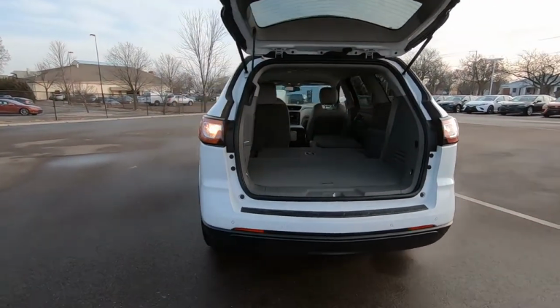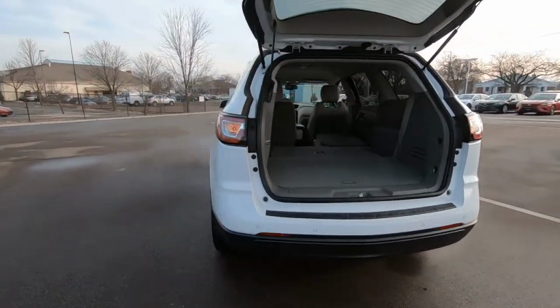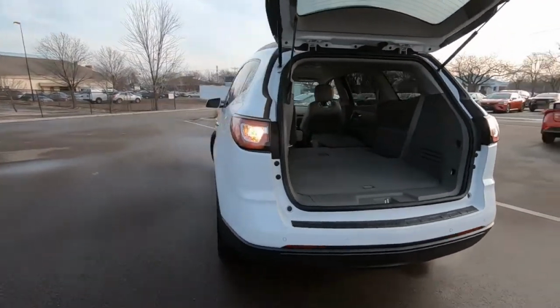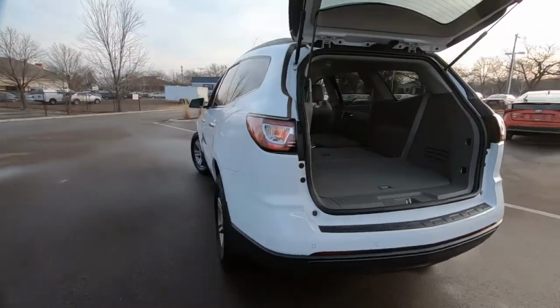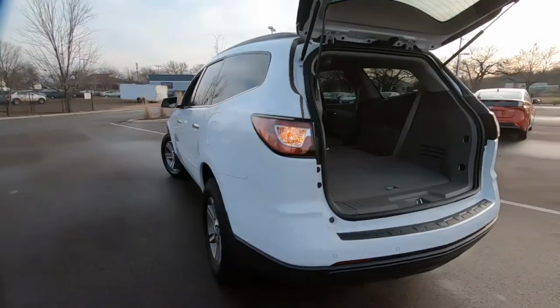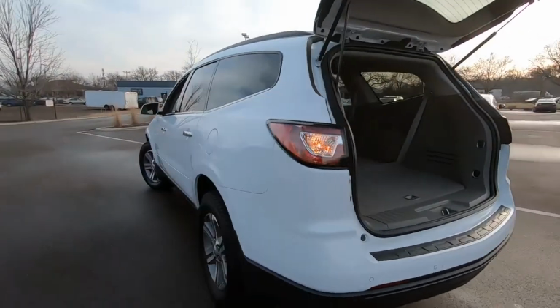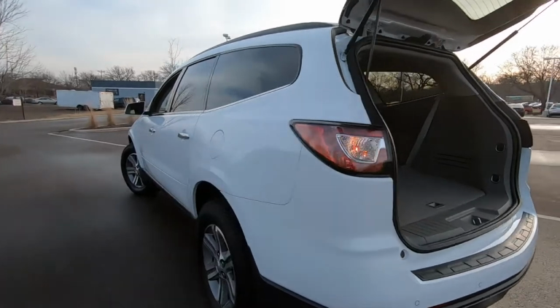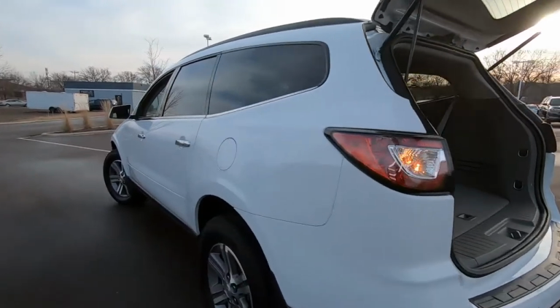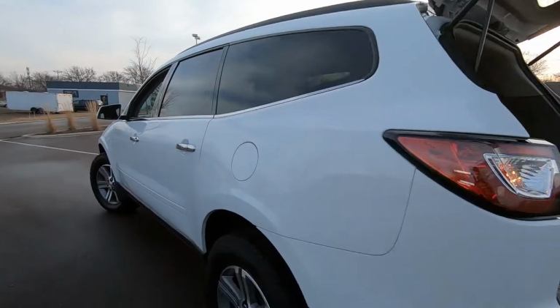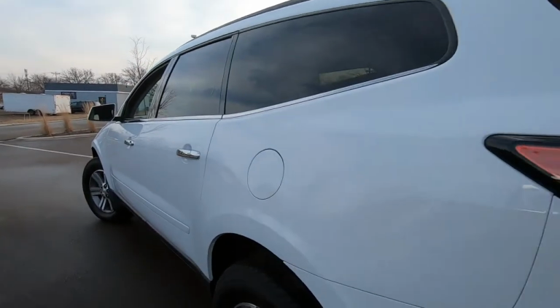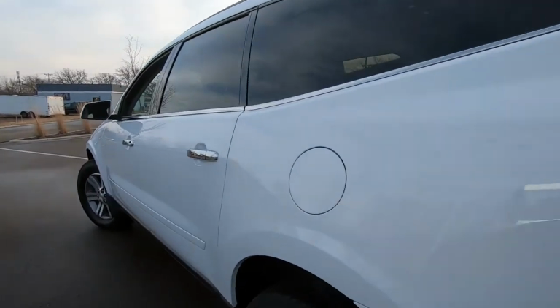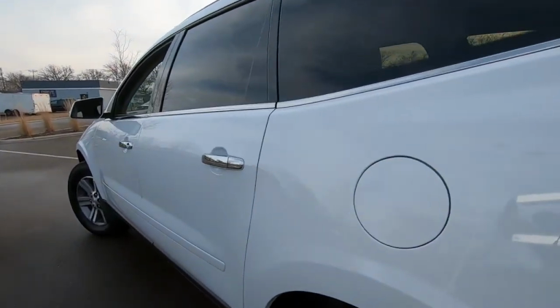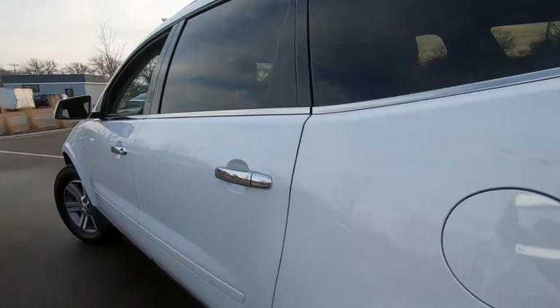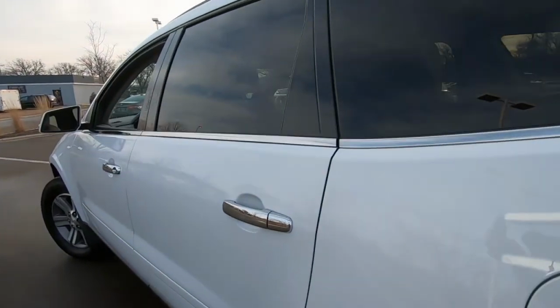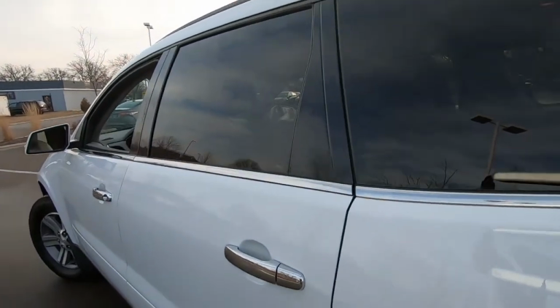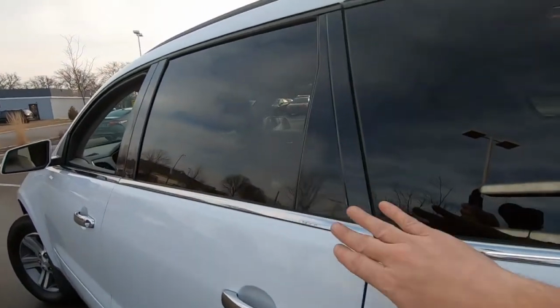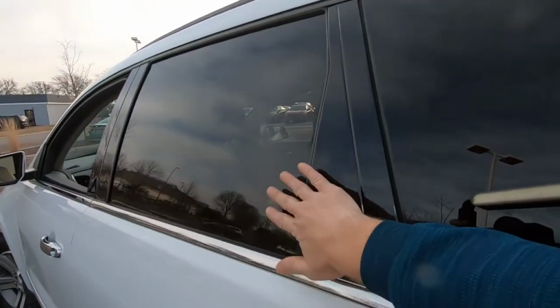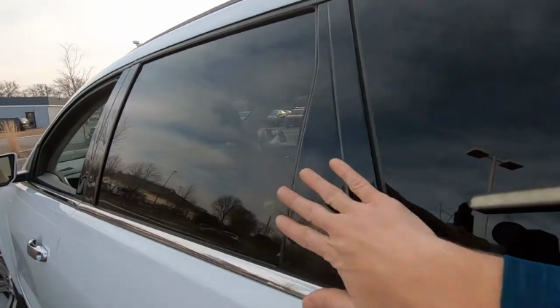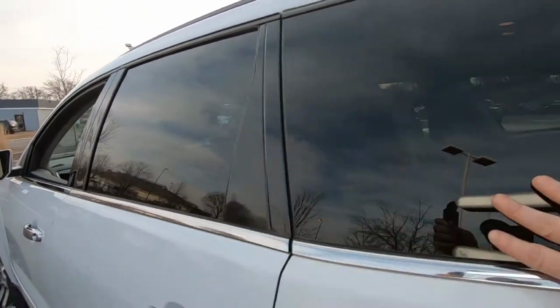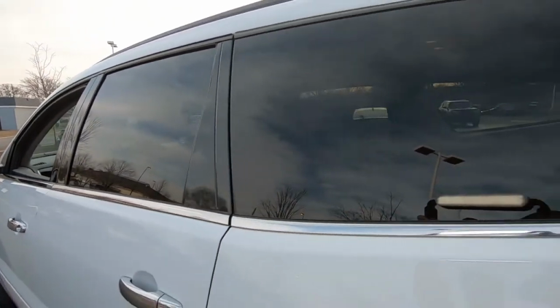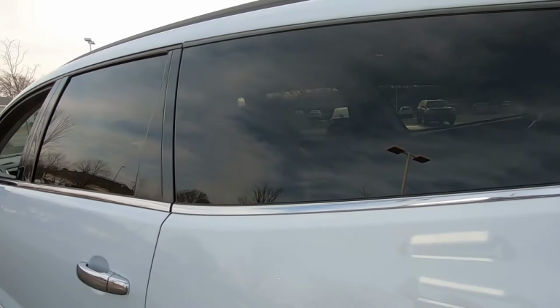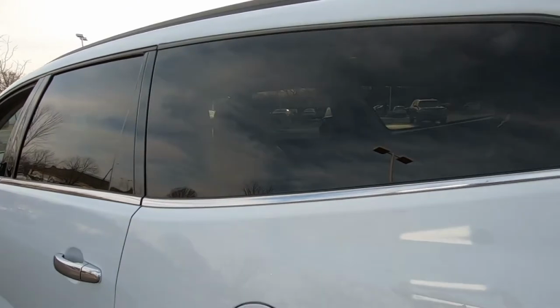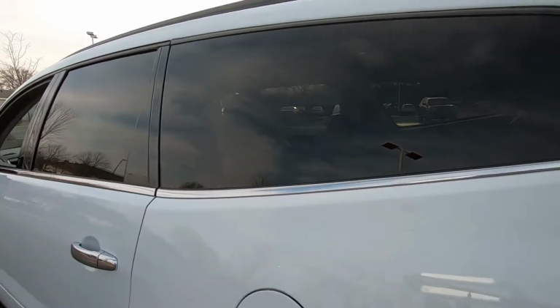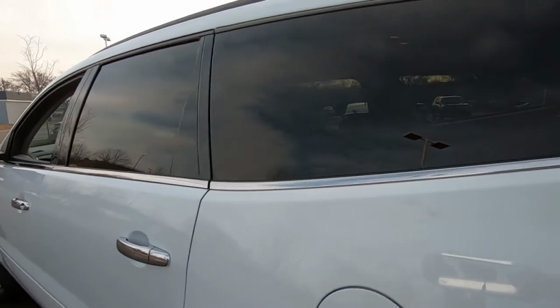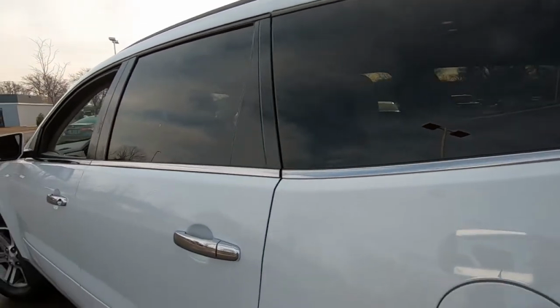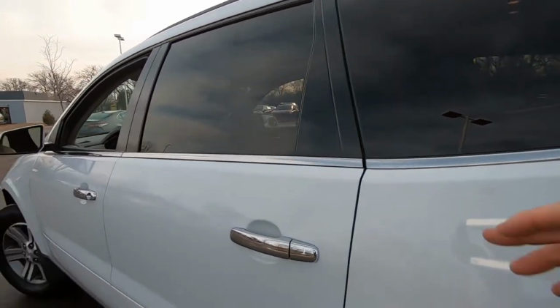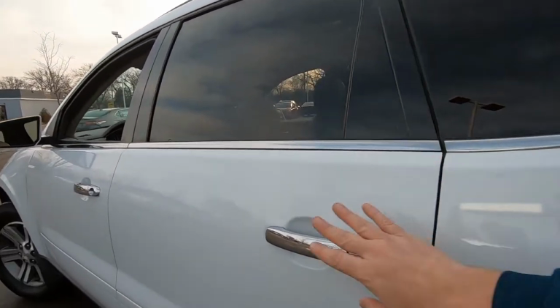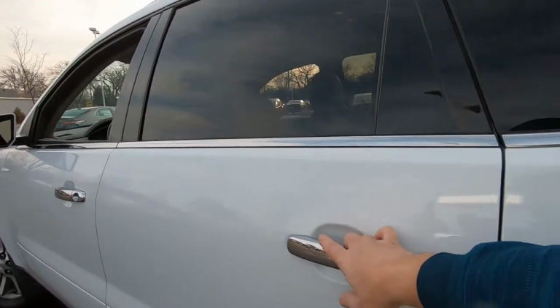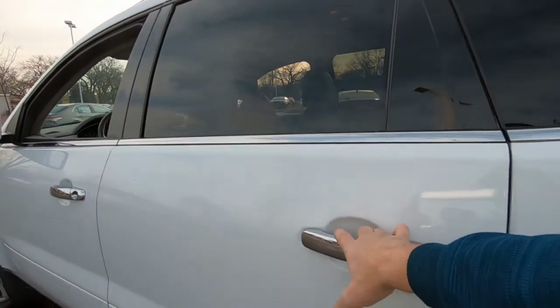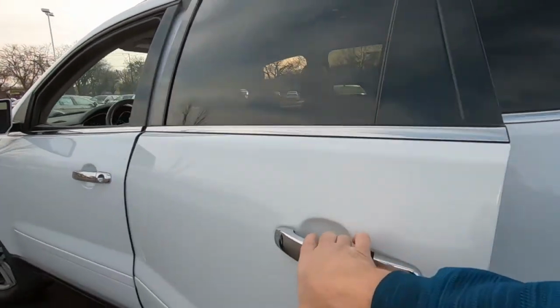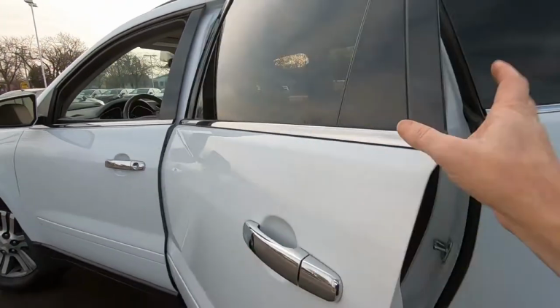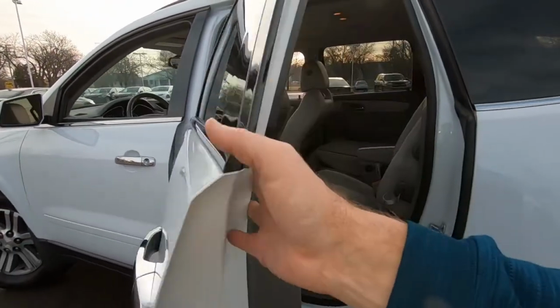Coming around here to the driver's side, the body's in excellent condition. We do have tinted windows on all of your back windows, and of course those chrome door handles as well.